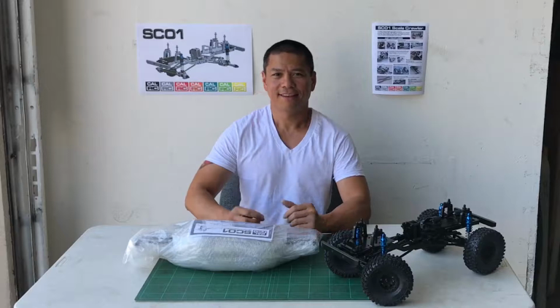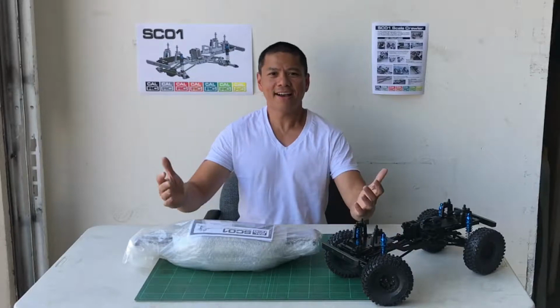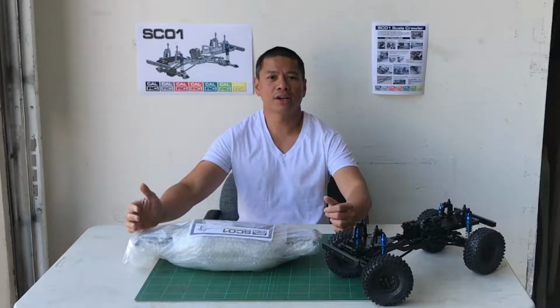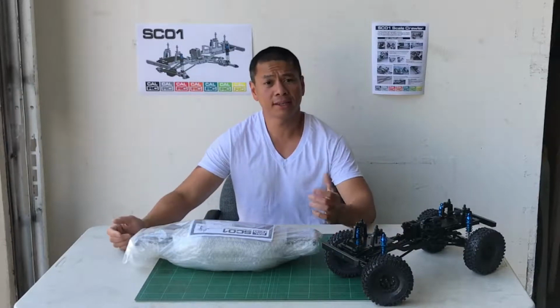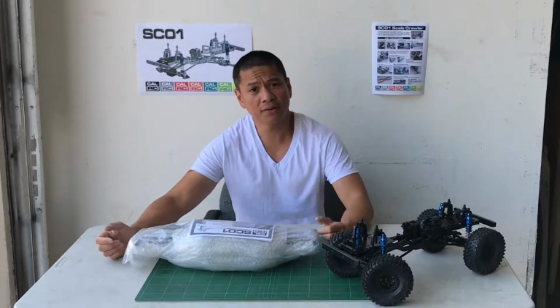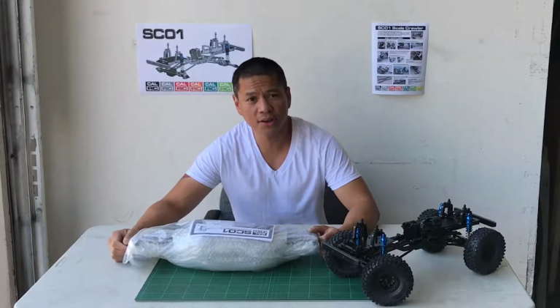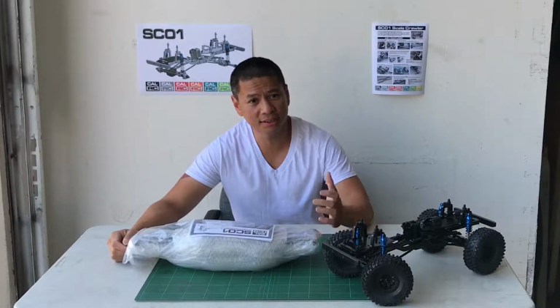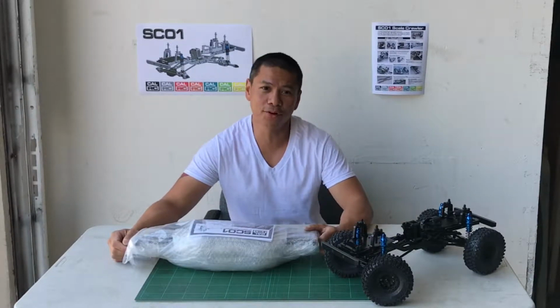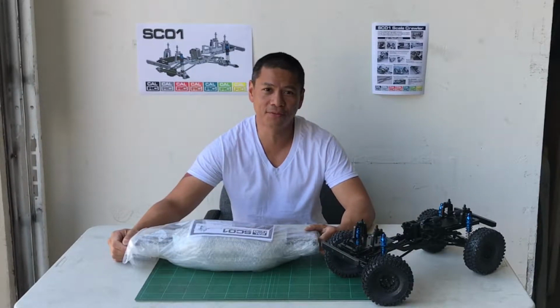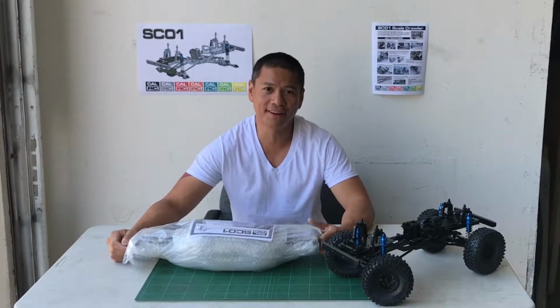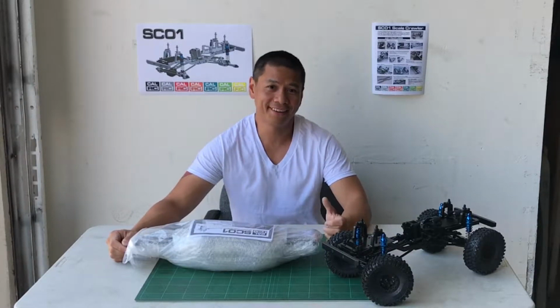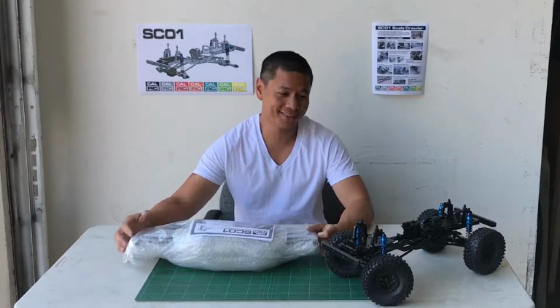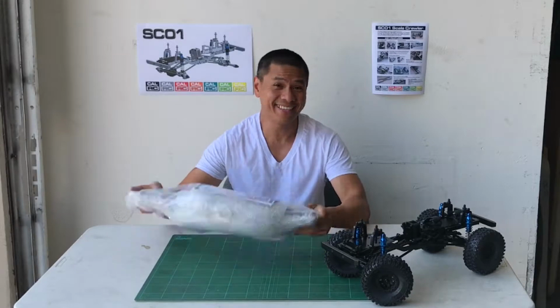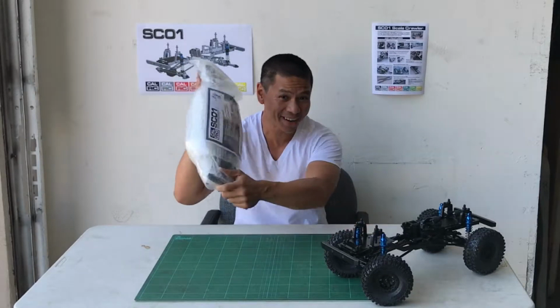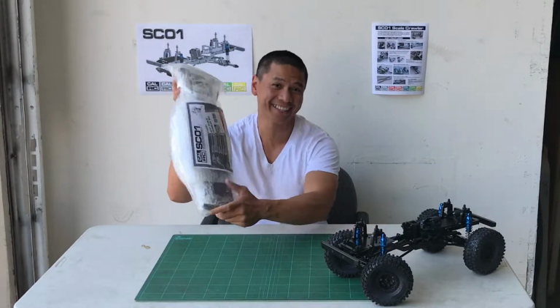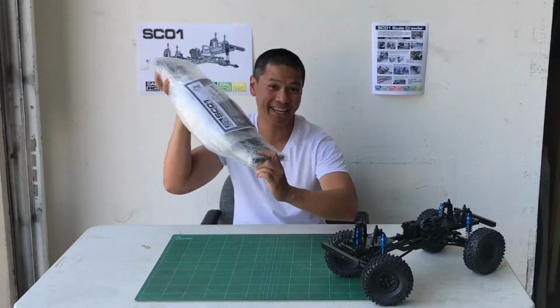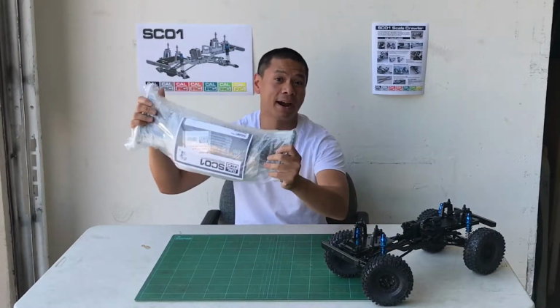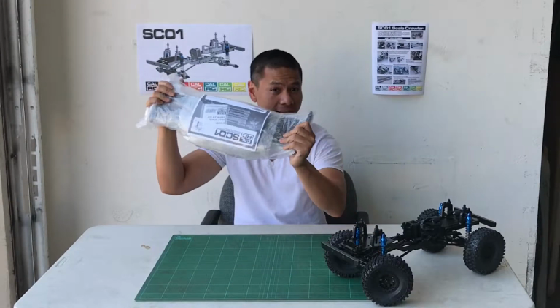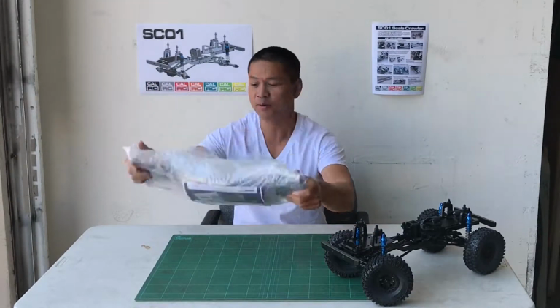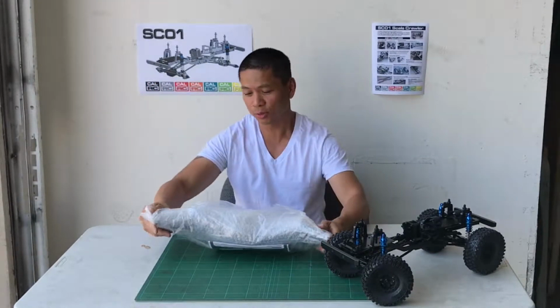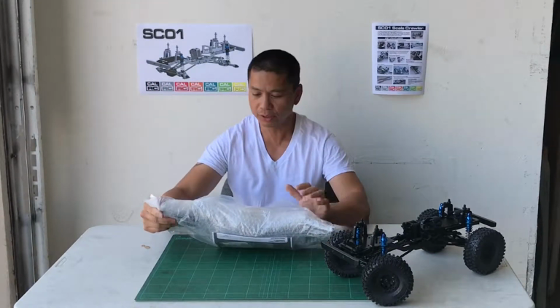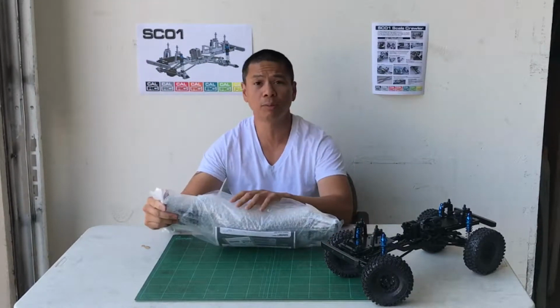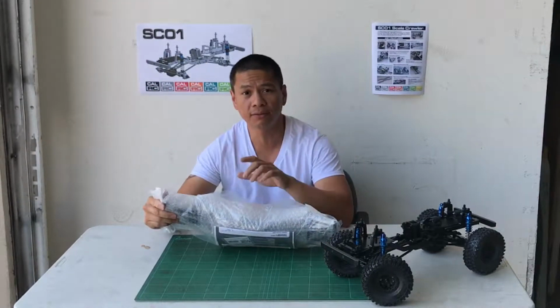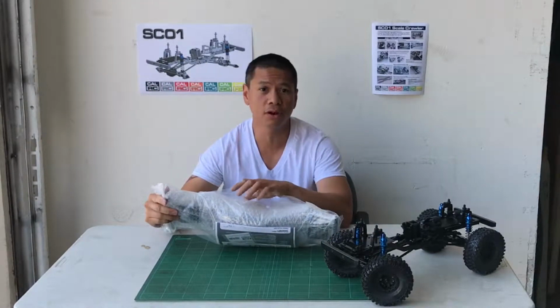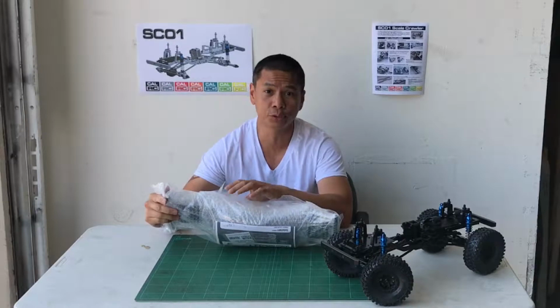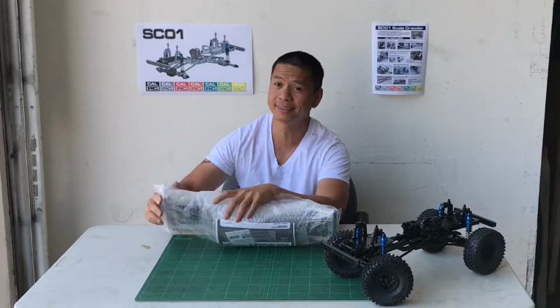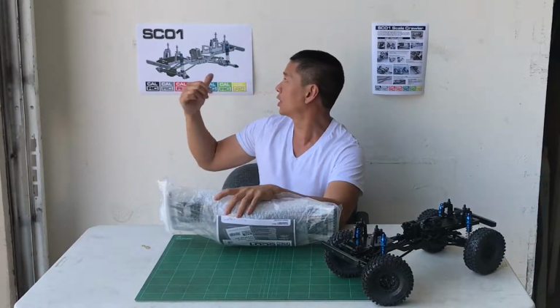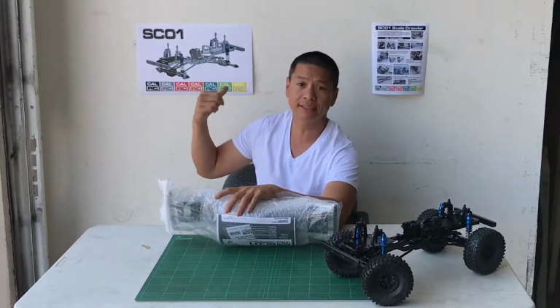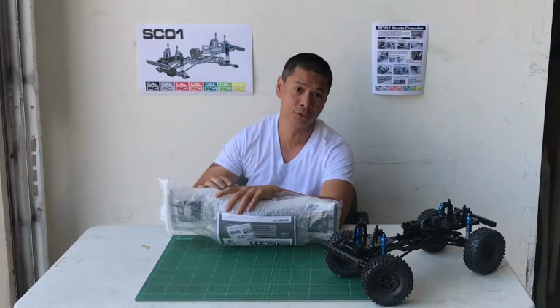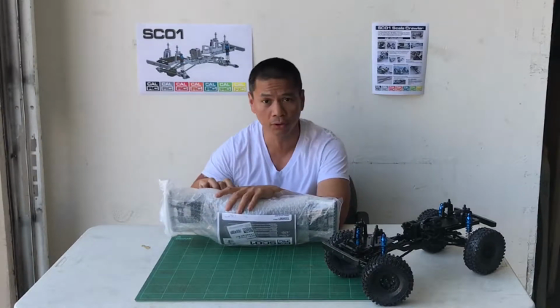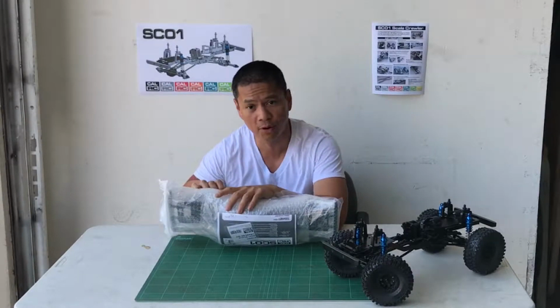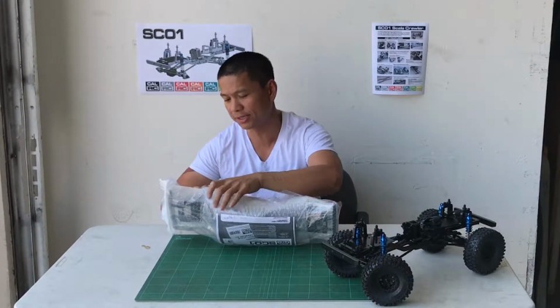Hey guys, it's John again and I'm here at CalRC at Lift Force California. It's finally here — we're going to do an unboxing video of the new SC01 chassis, the new crawler from CalRC.